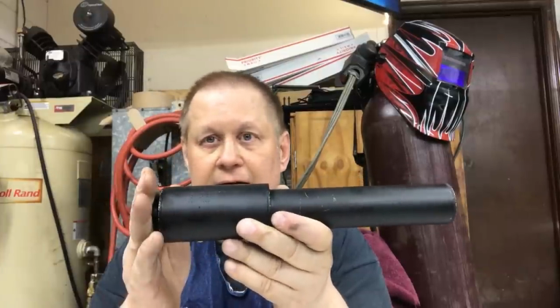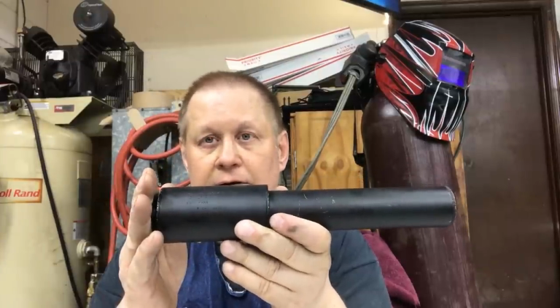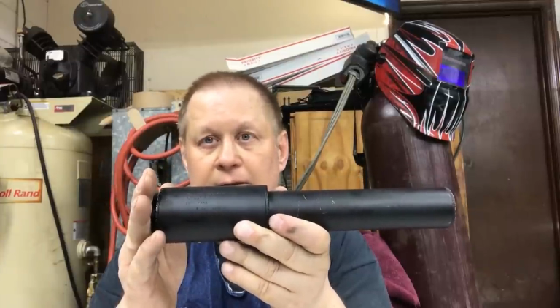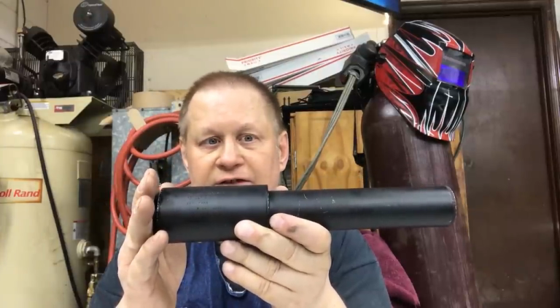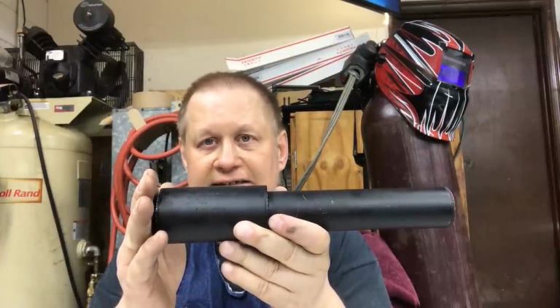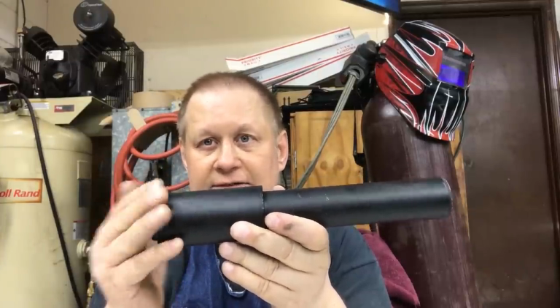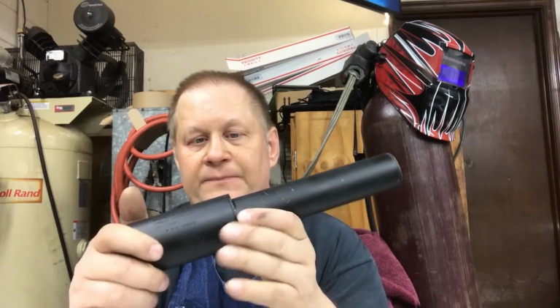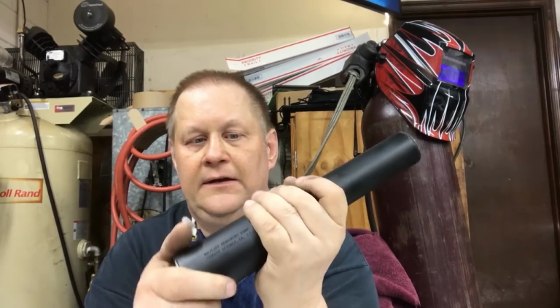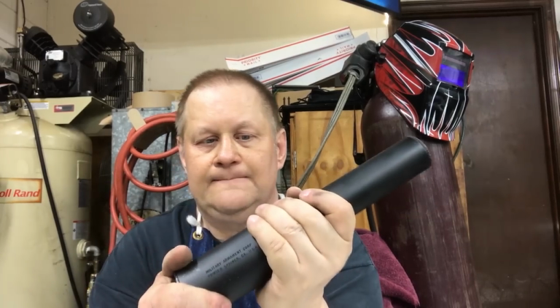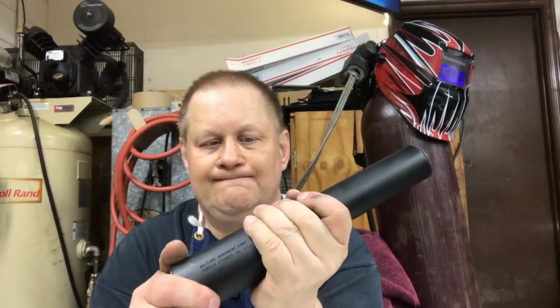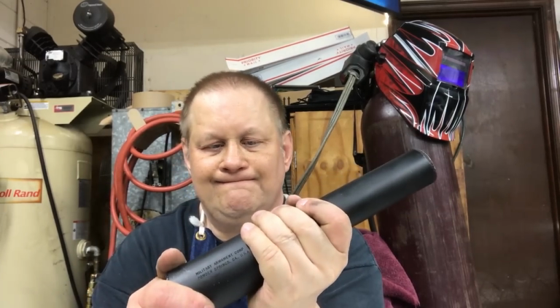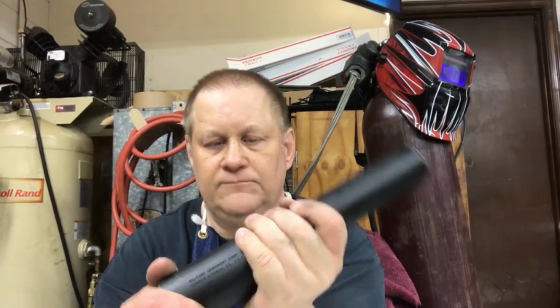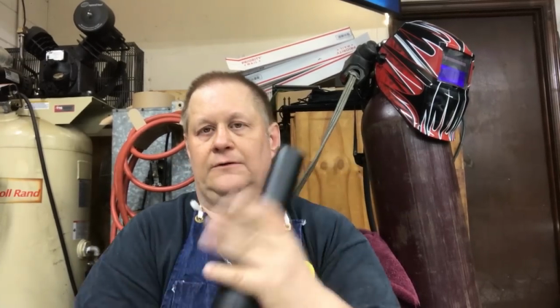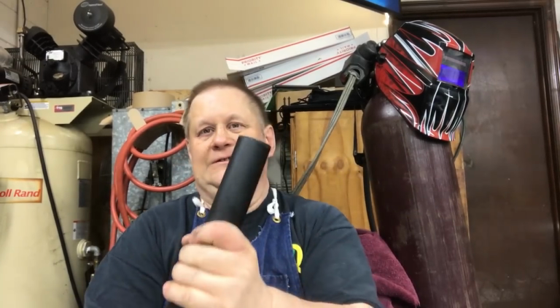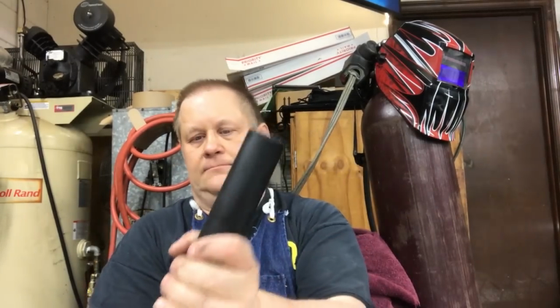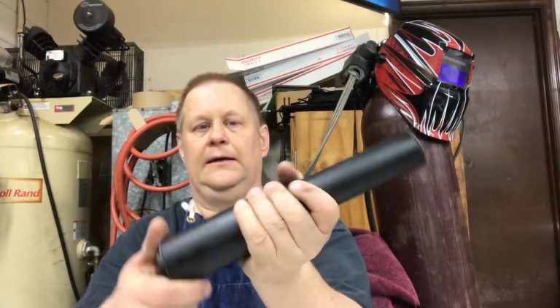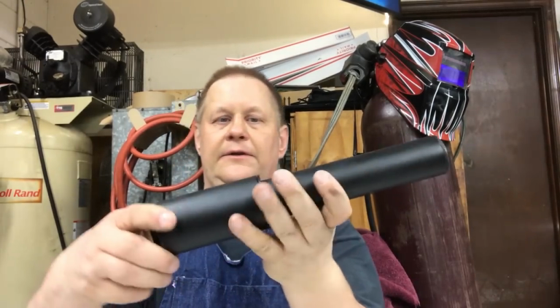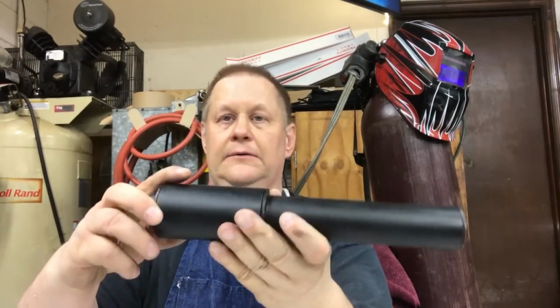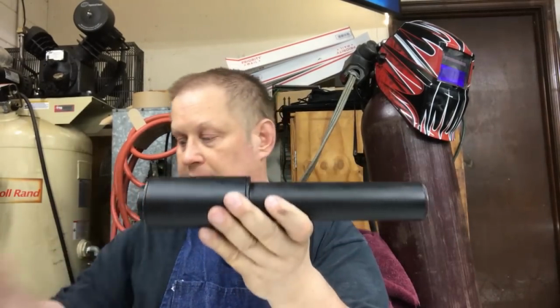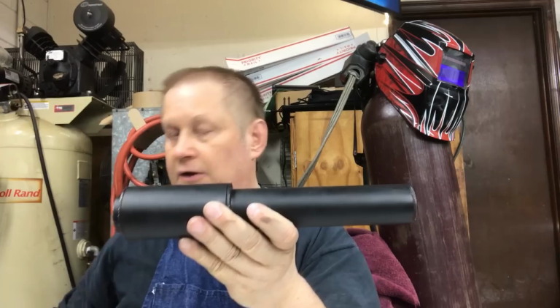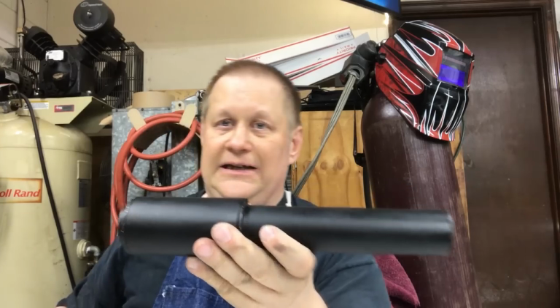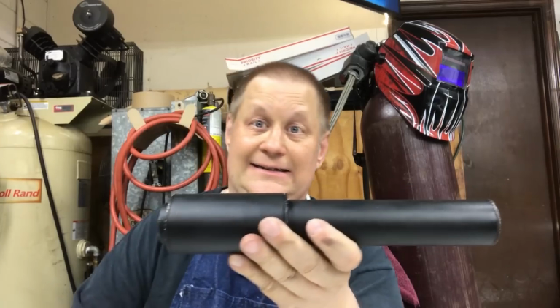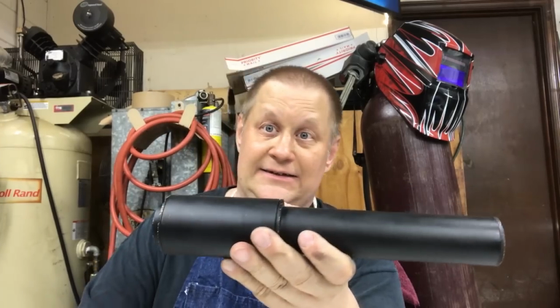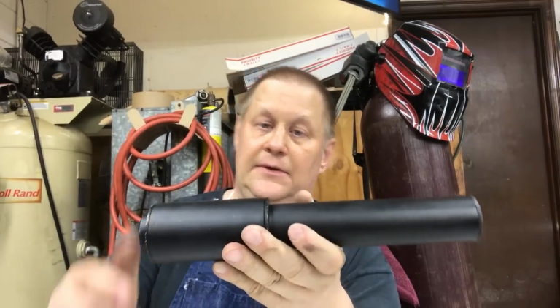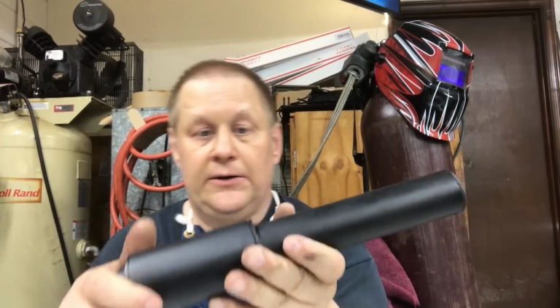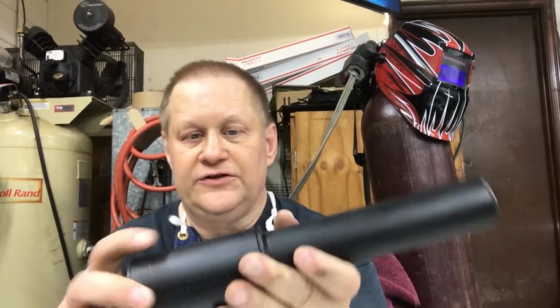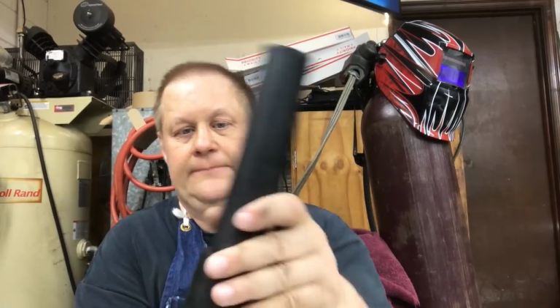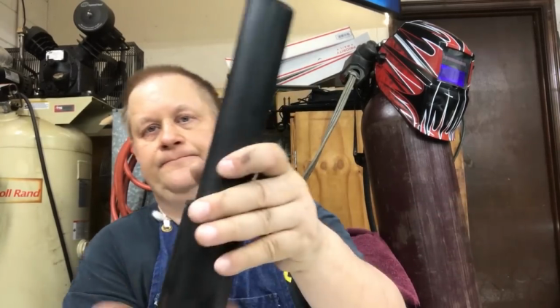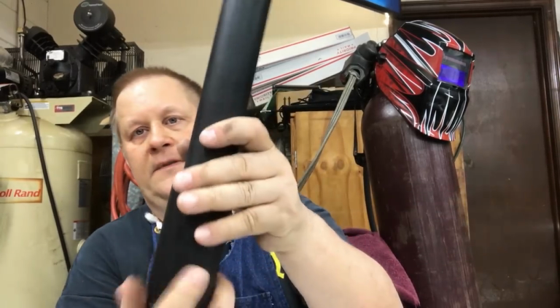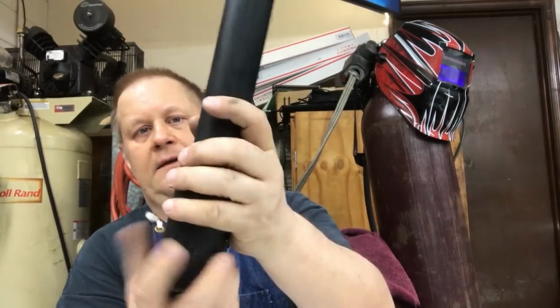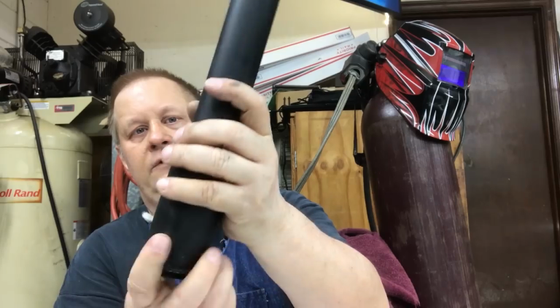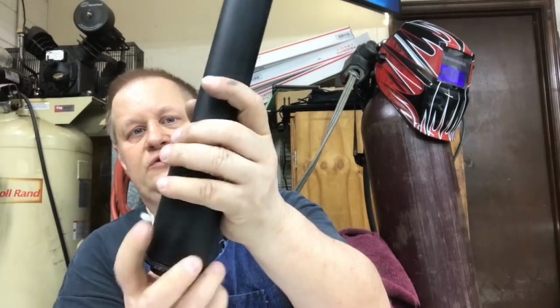These were made in the 70s by Sonix, and then Sonix ended up changing into Military Armament Corporation. Let's take a look at what's inside. It took me a lot to get this apart originally — we unscrew this top.